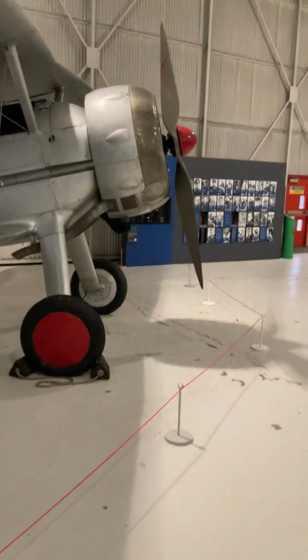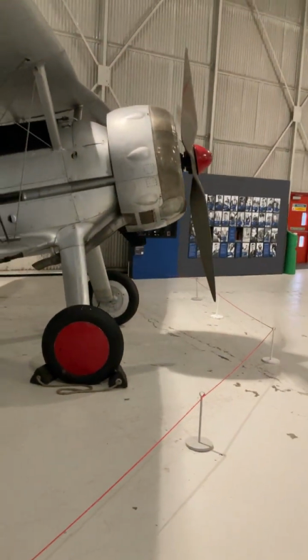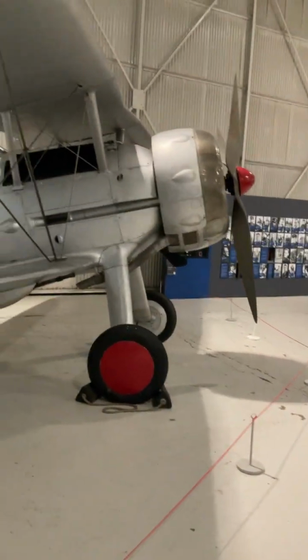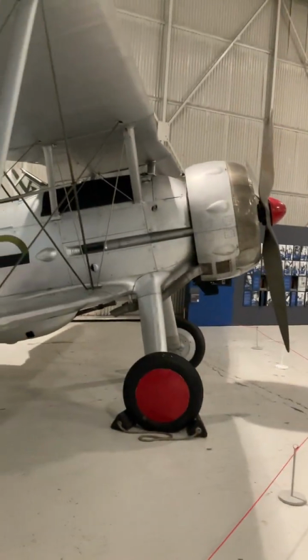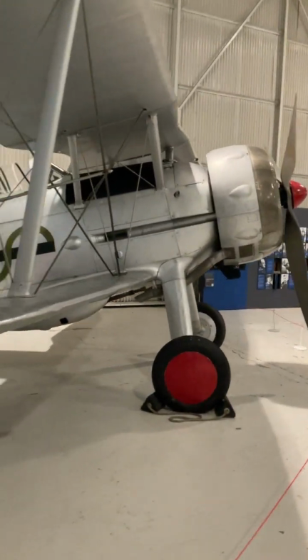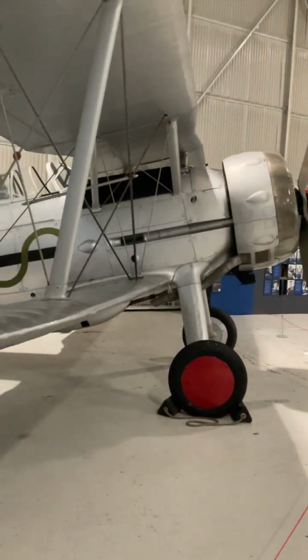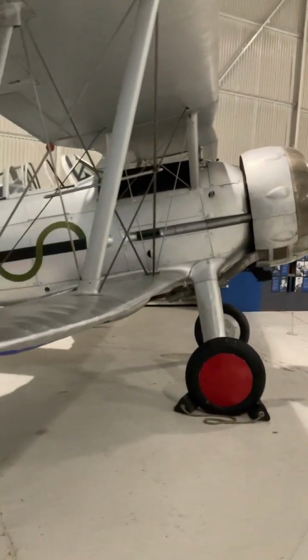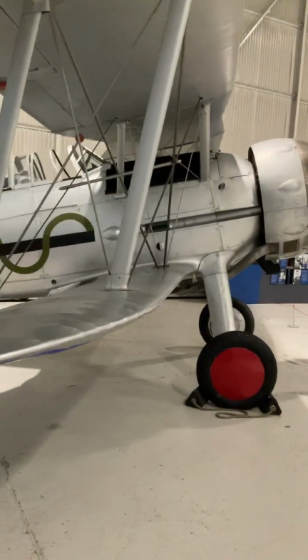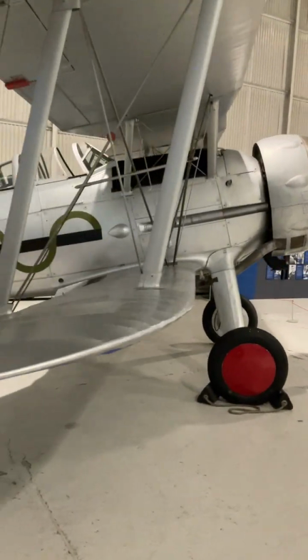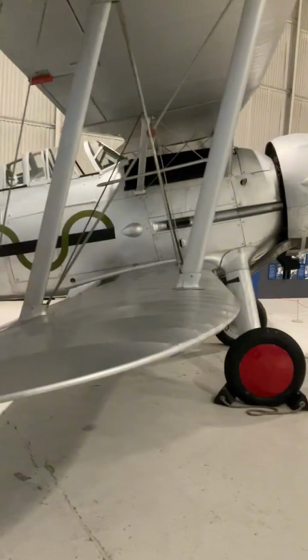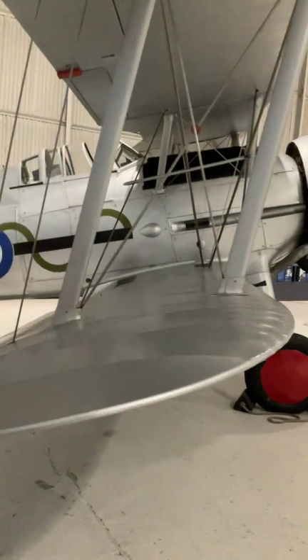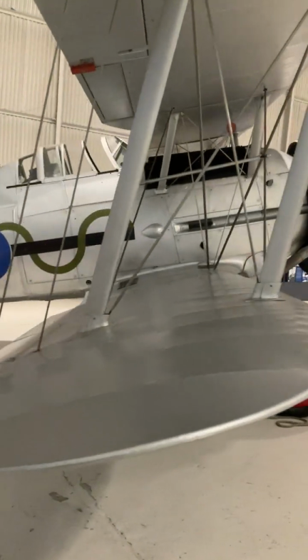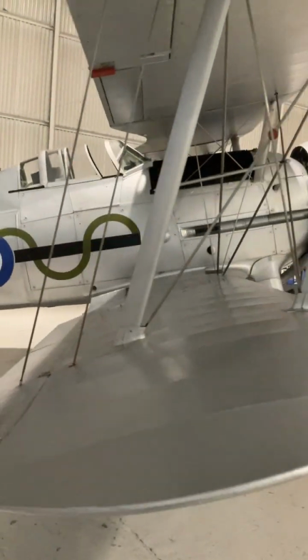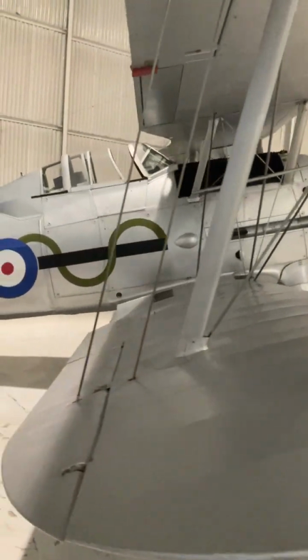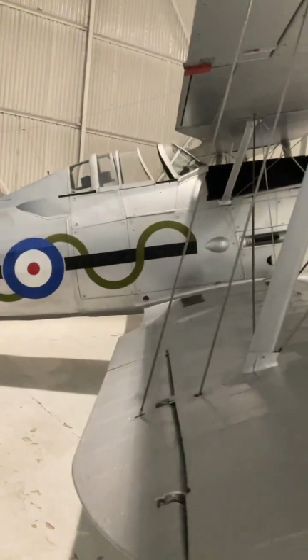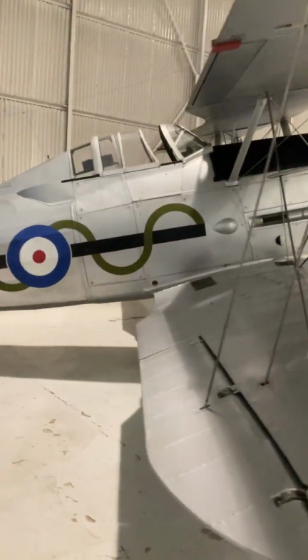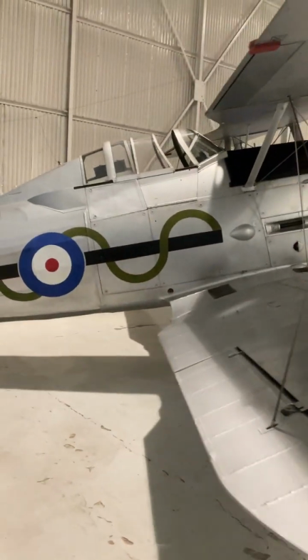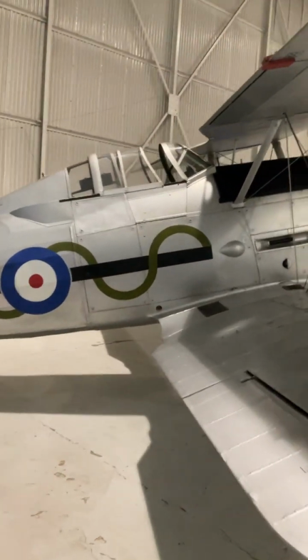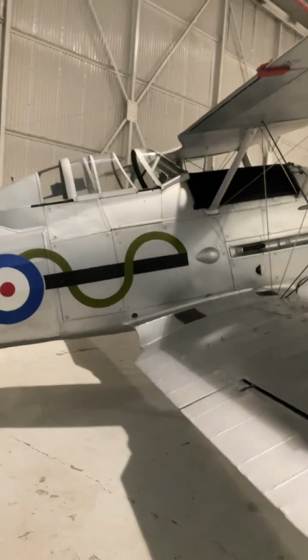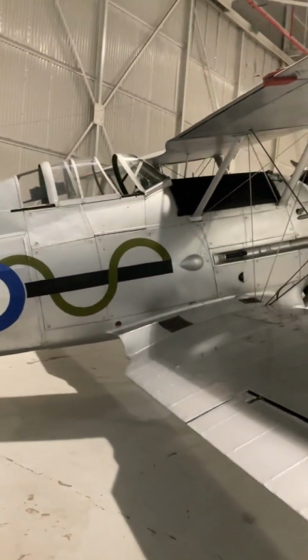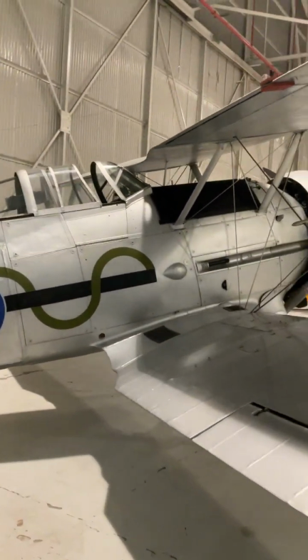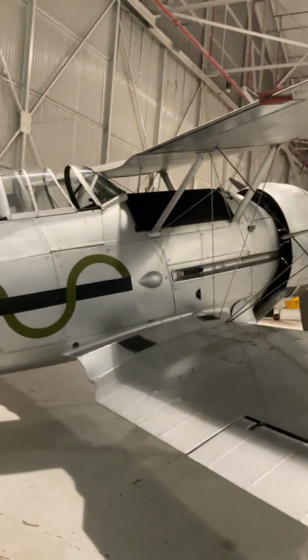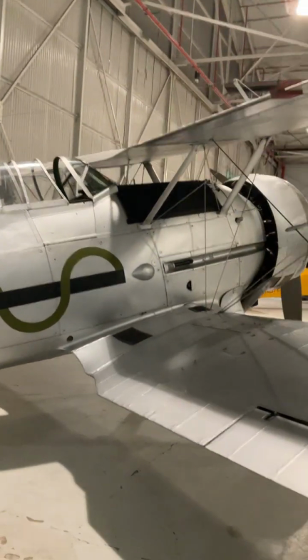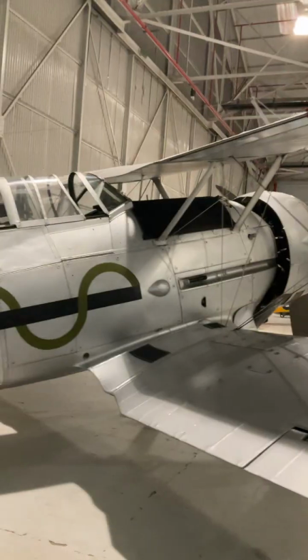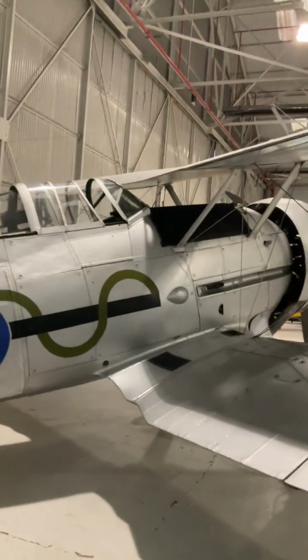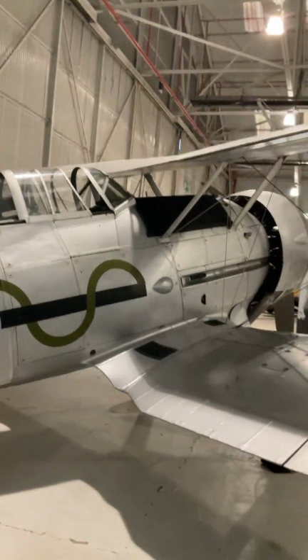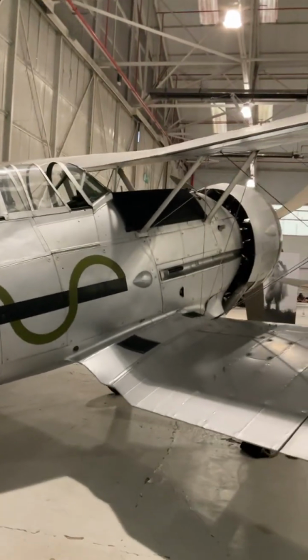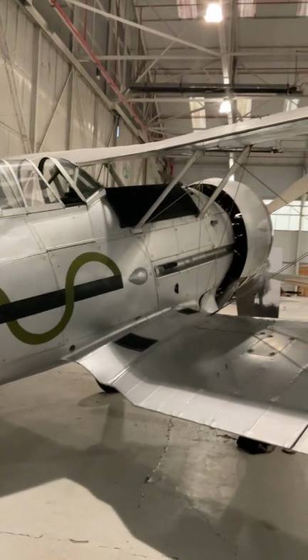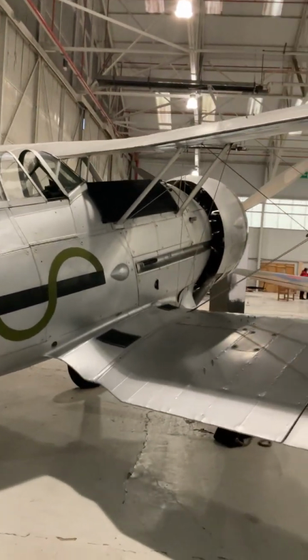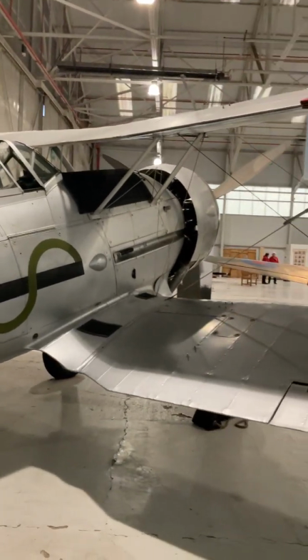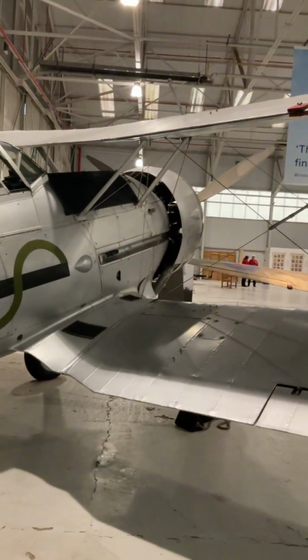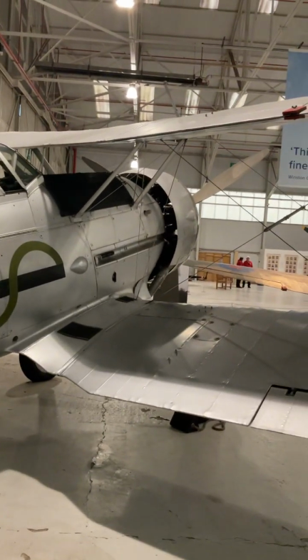It was introduced just two years before the outbreak of the war, and while you may be thinking it looks pretty outdated compared to the Spitfire or Hurricane, the British government thought the Gladiator was so important that it was ordered in greater numbers than any of its predecessors.